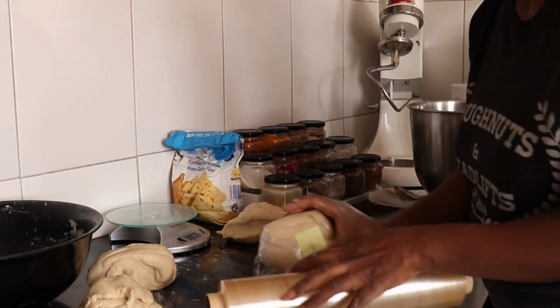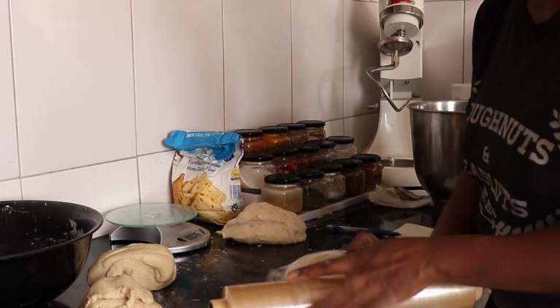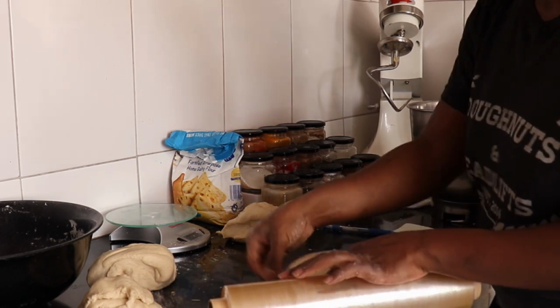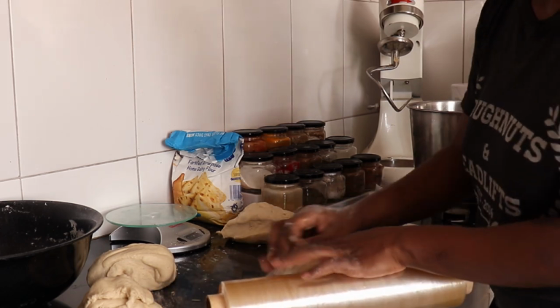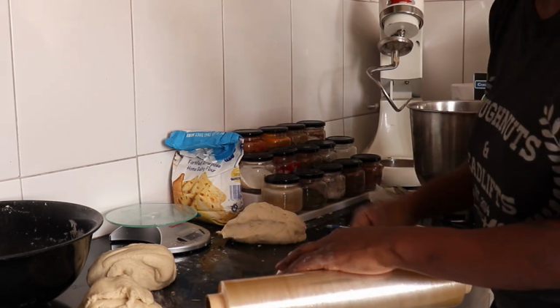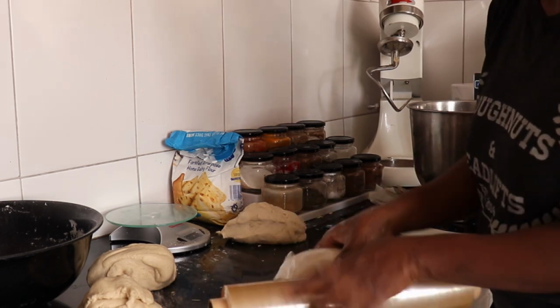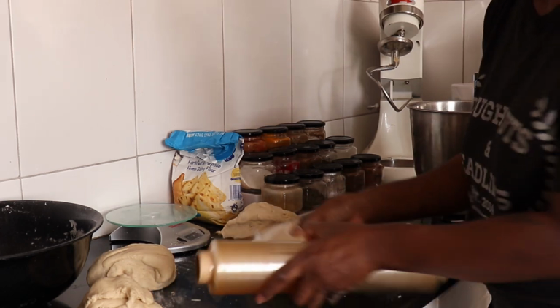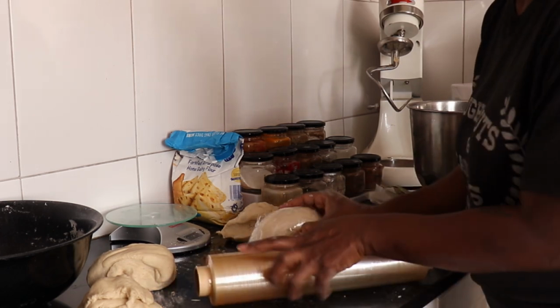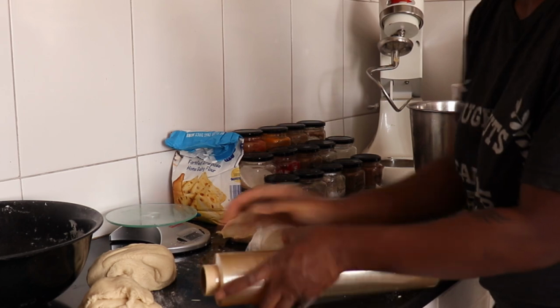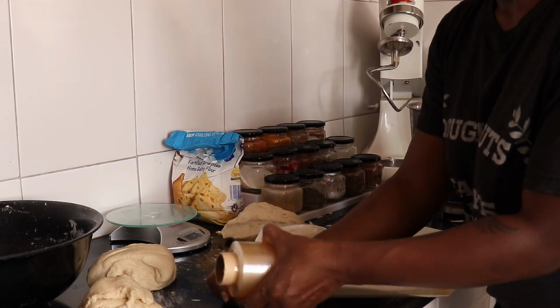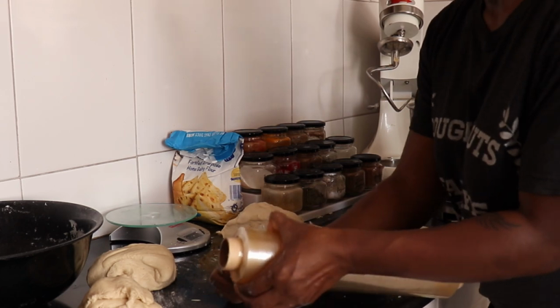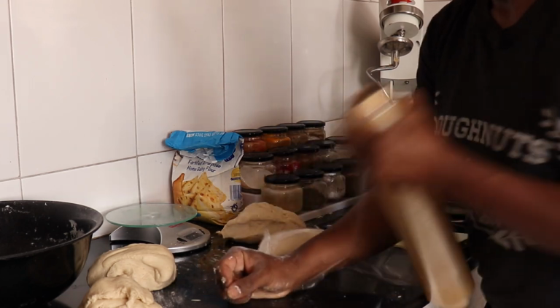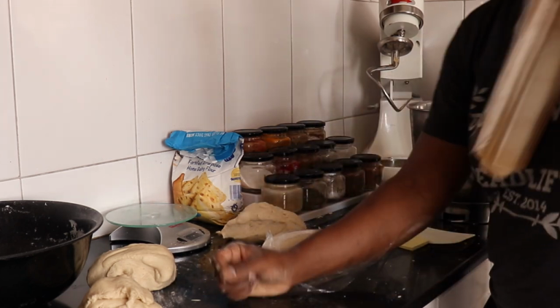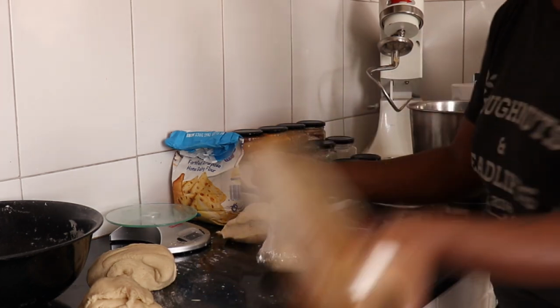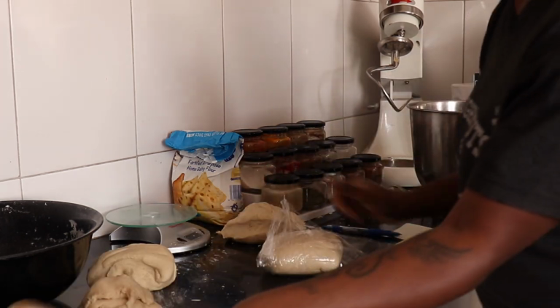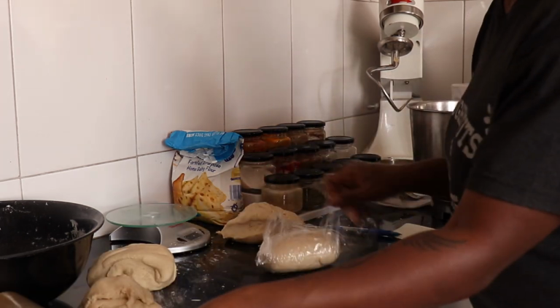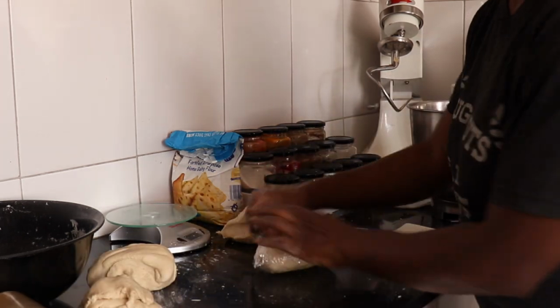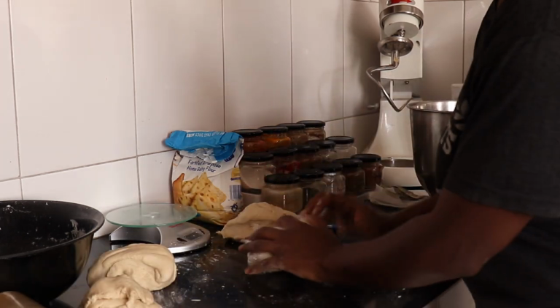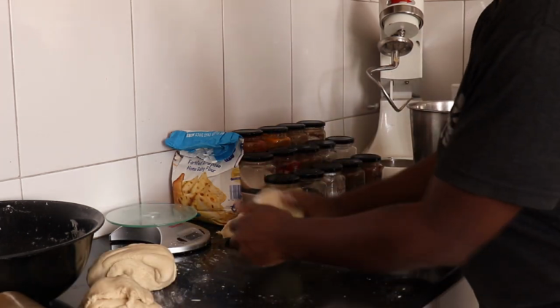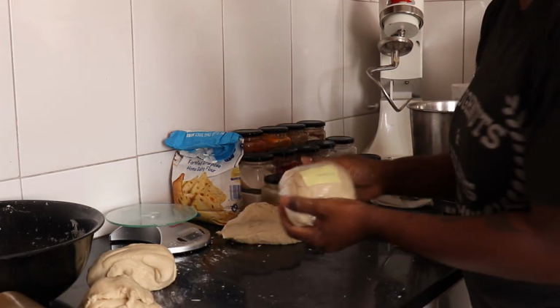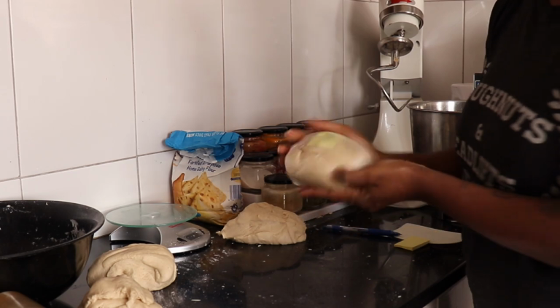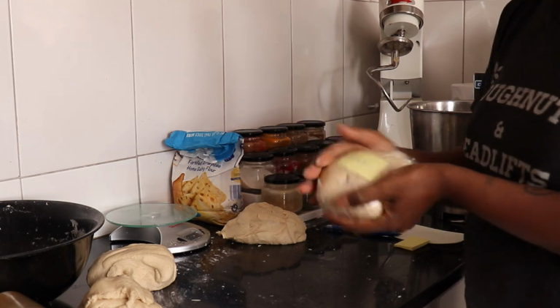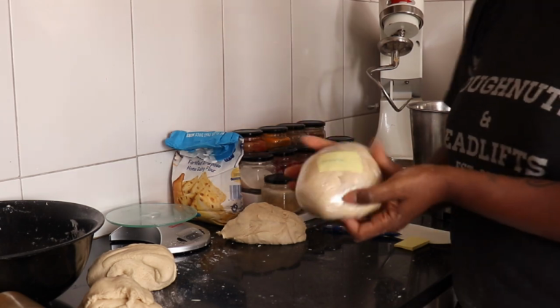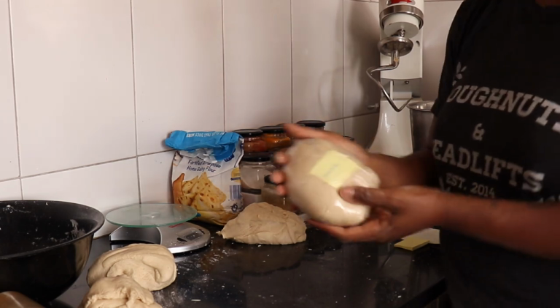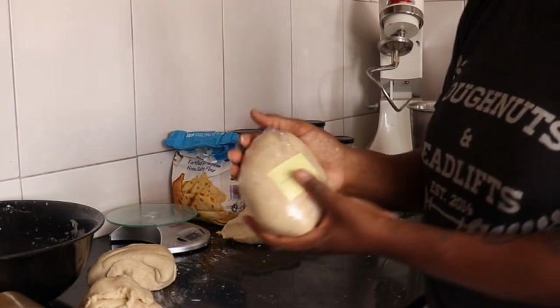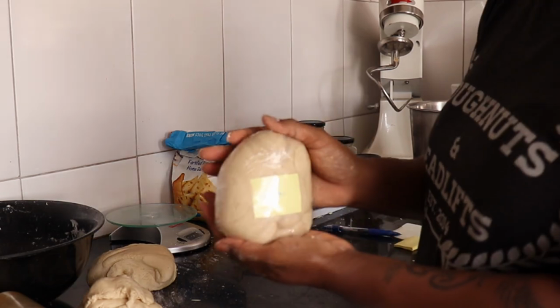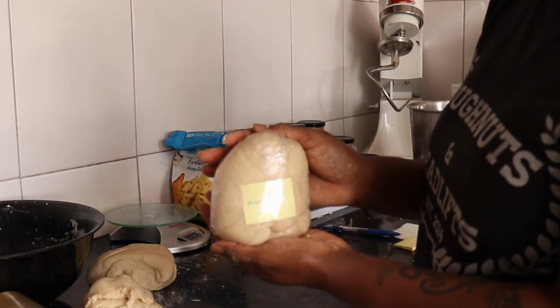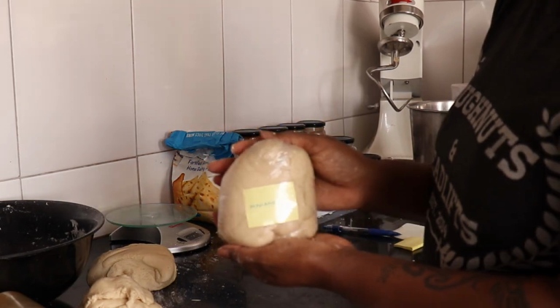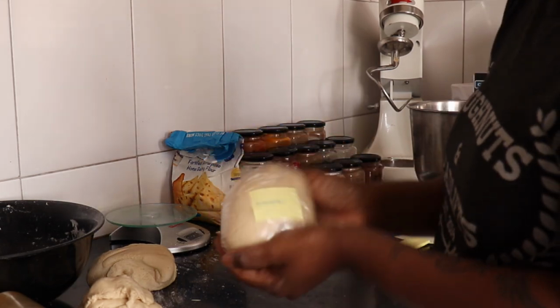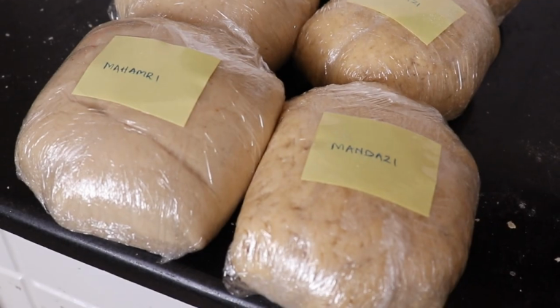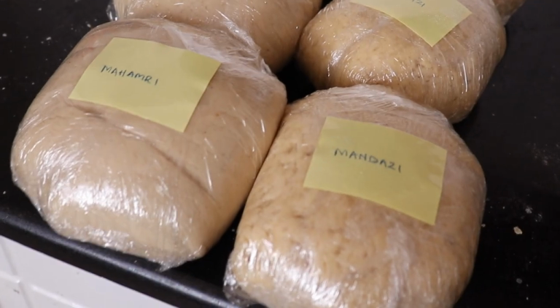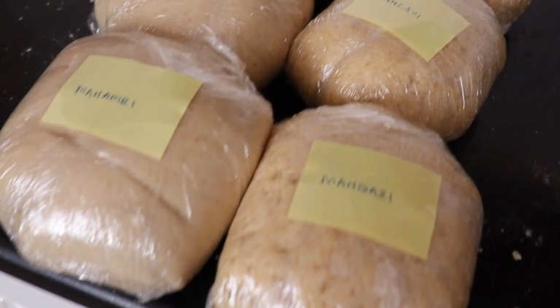And that's basically it, guys — that's what we do to make our meals easier. Let me know if you meal prep and what you do differently. Thank you for watching, bye!